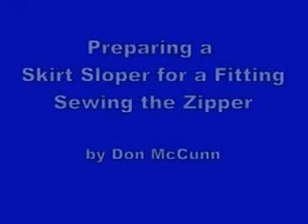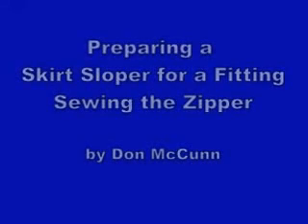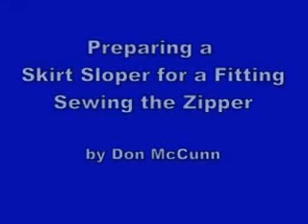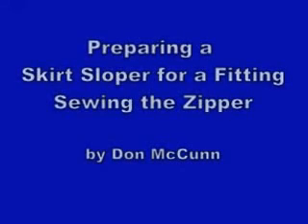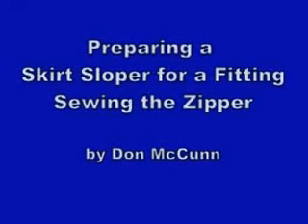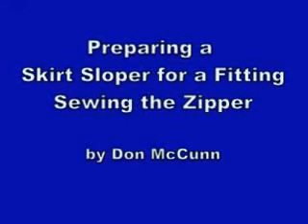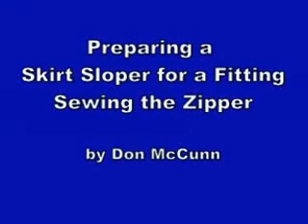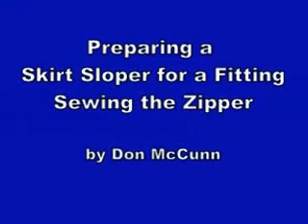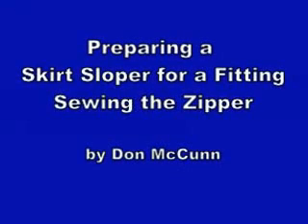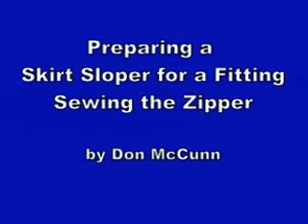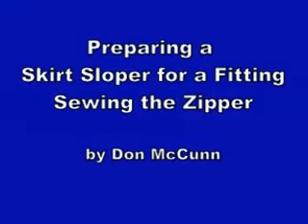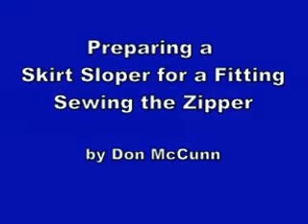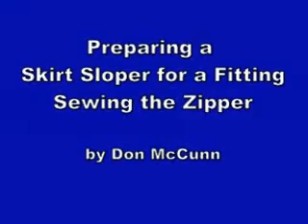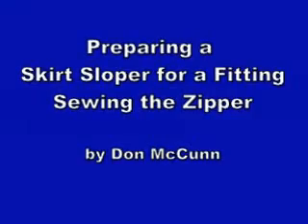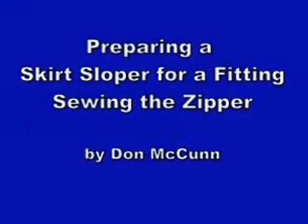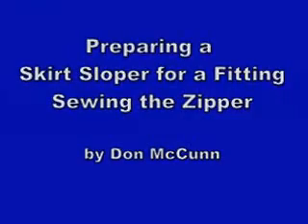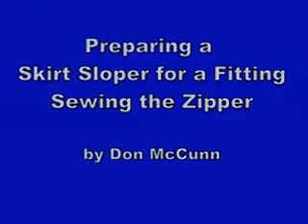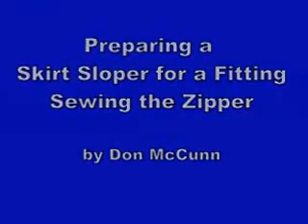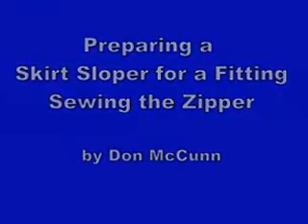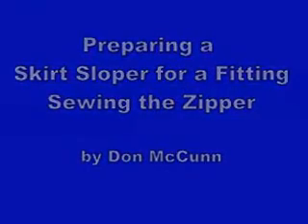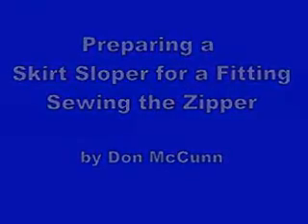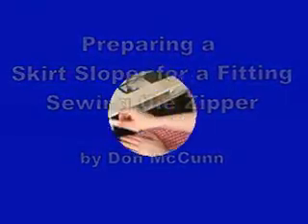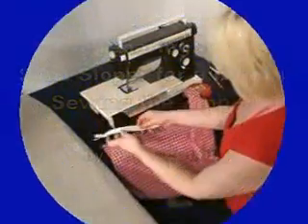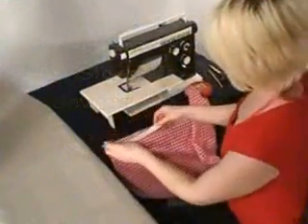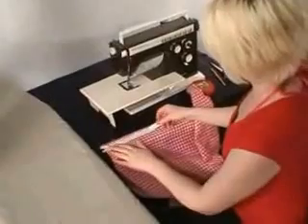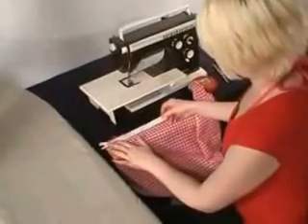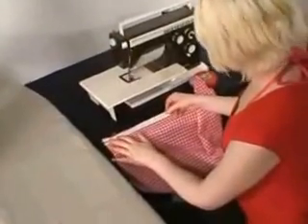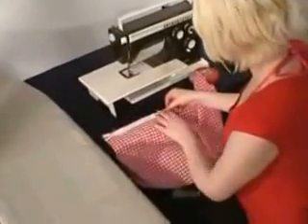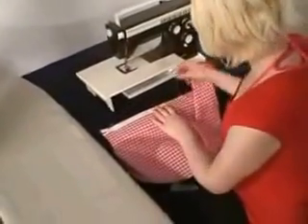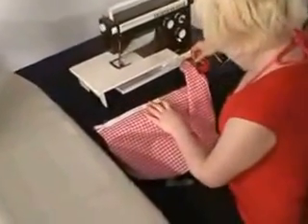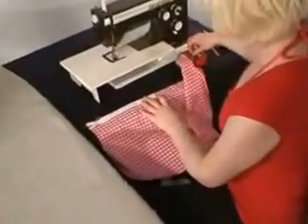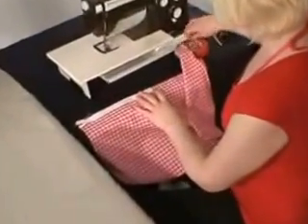In this video we will be showing you how to sew a zipper into the center back seam. We want the zipper to be at the top of the skirt so that we can take it on and off during the fitting process.